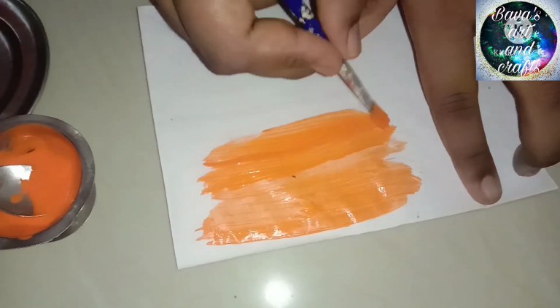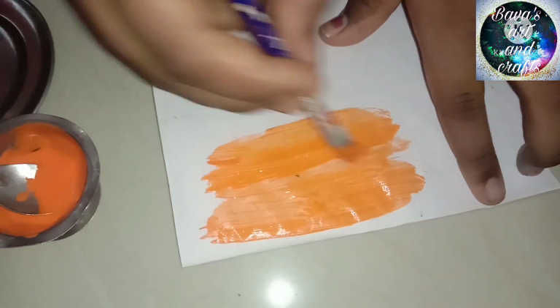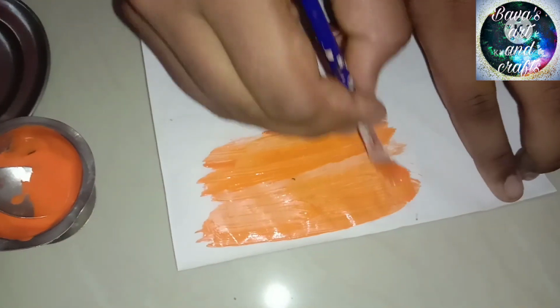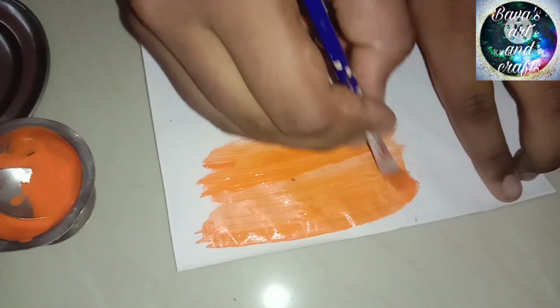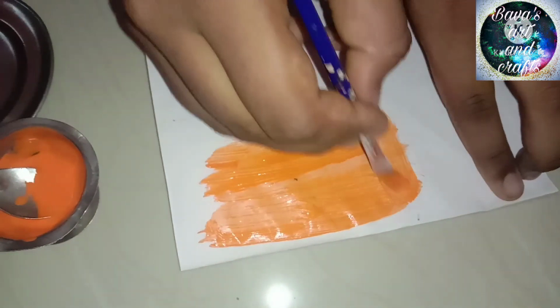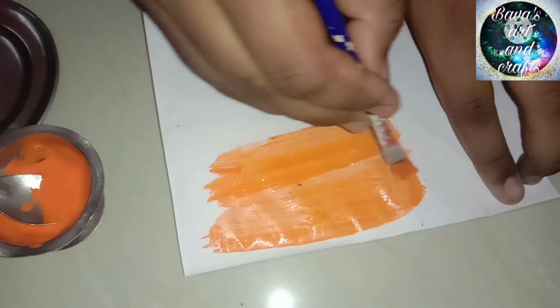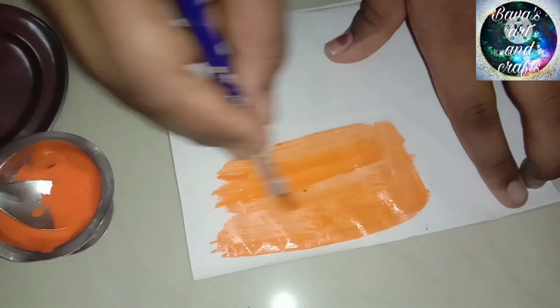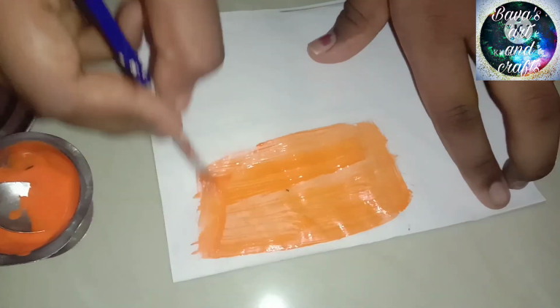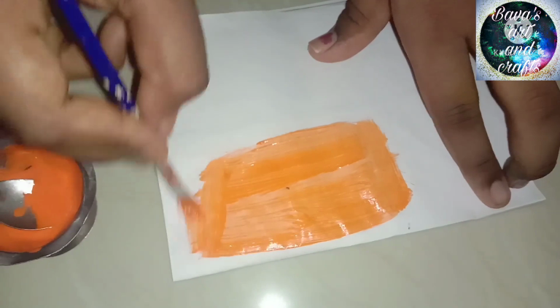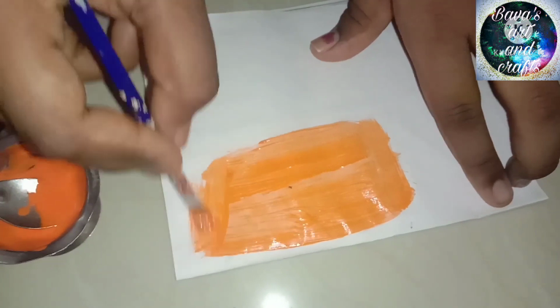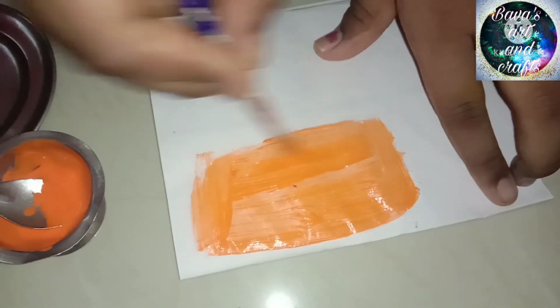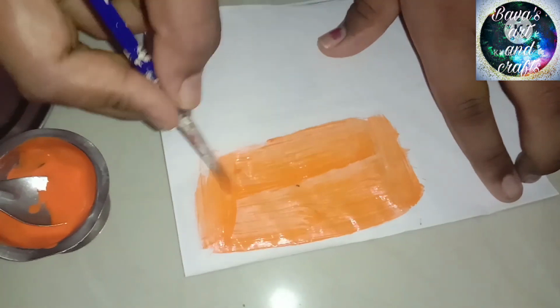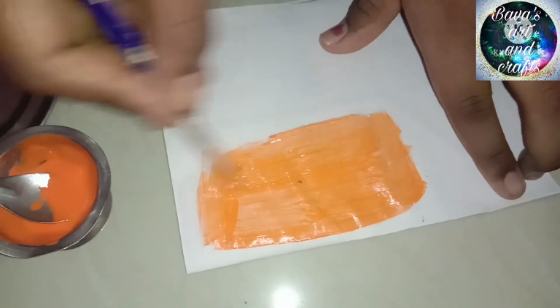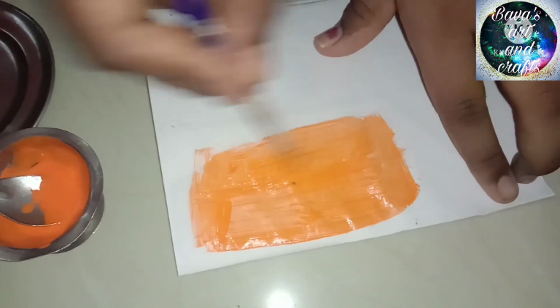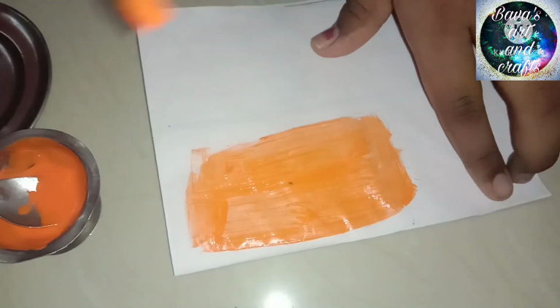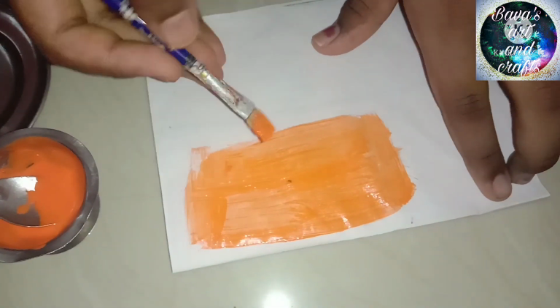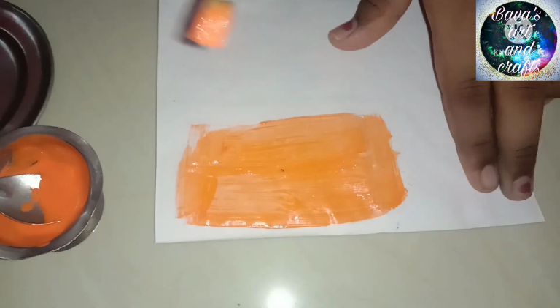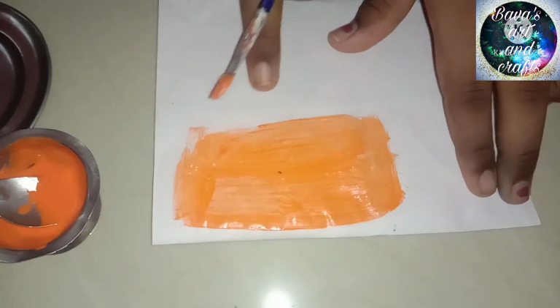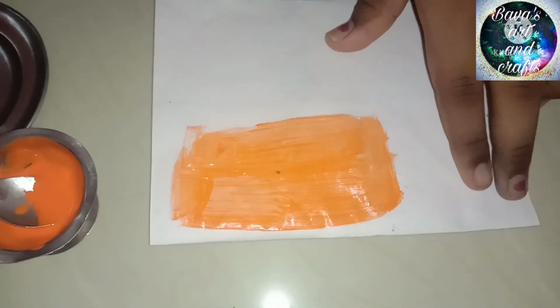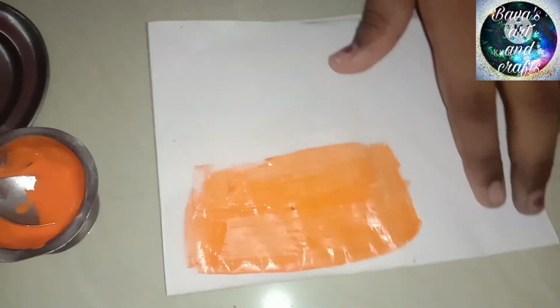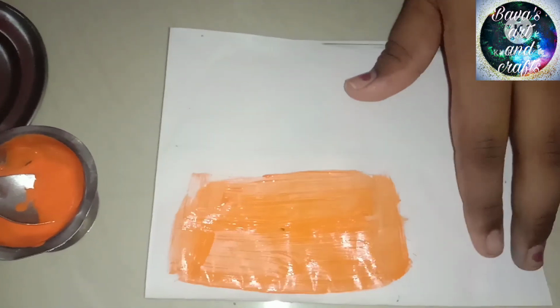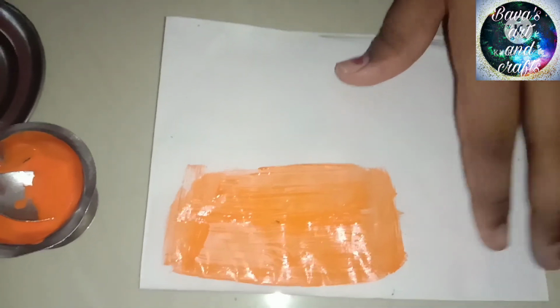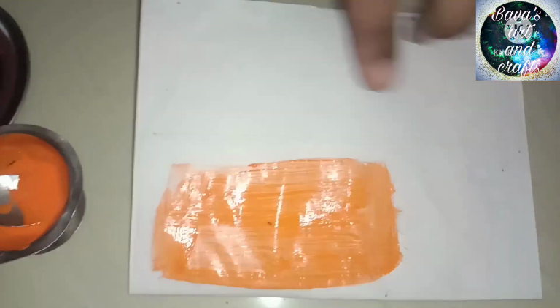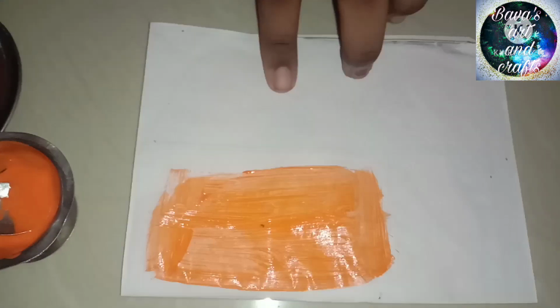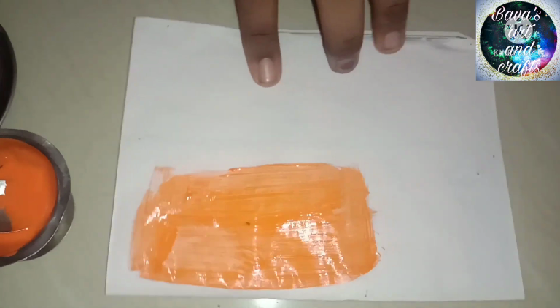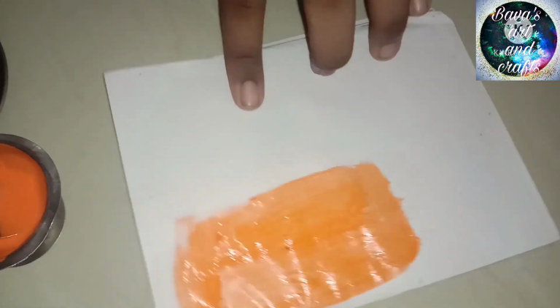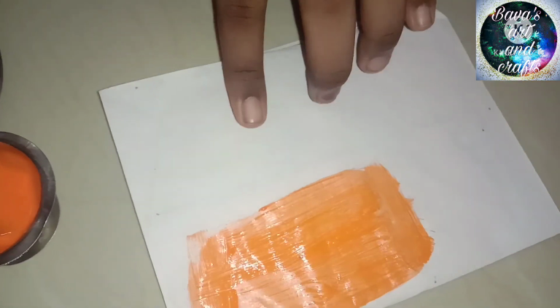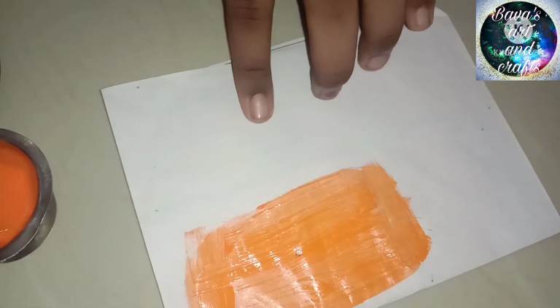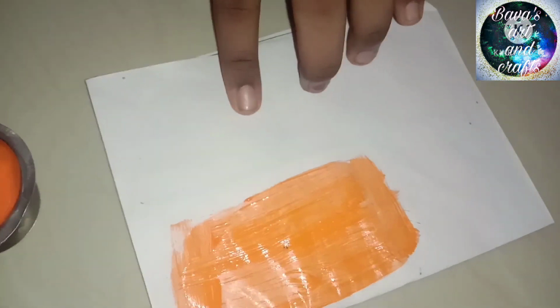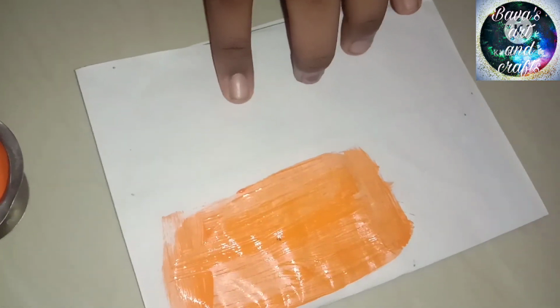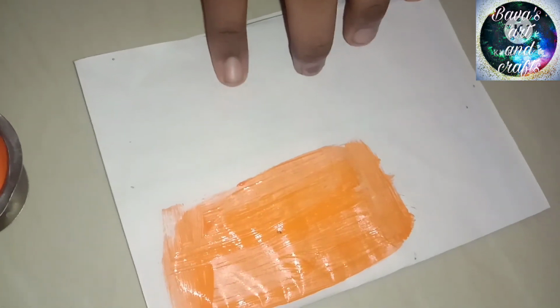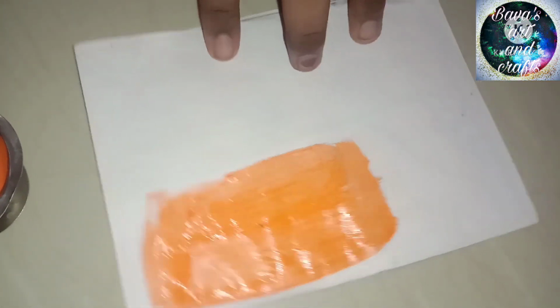I am done with the paint. I will show you the painted result after this.